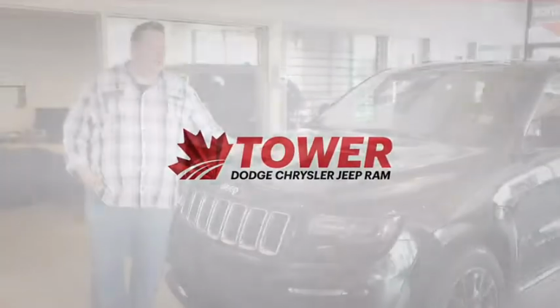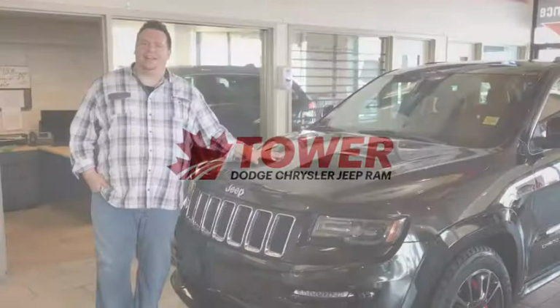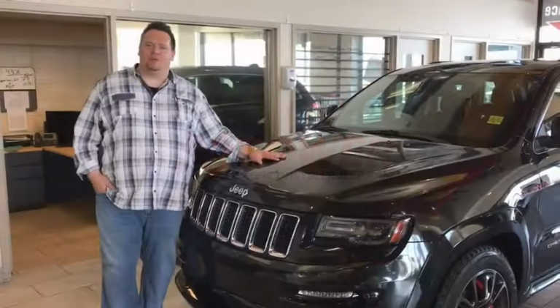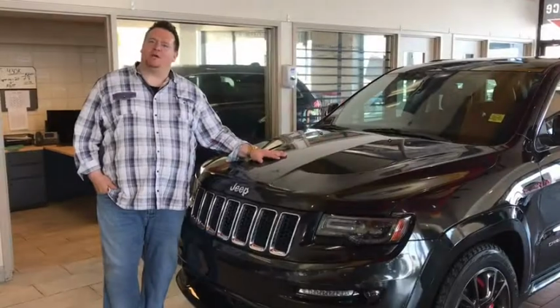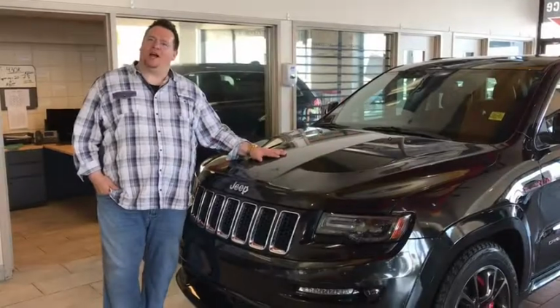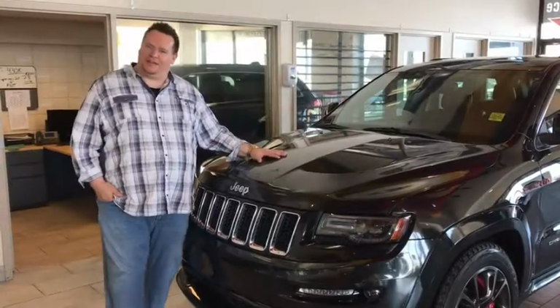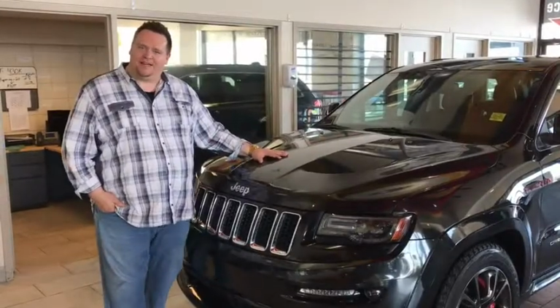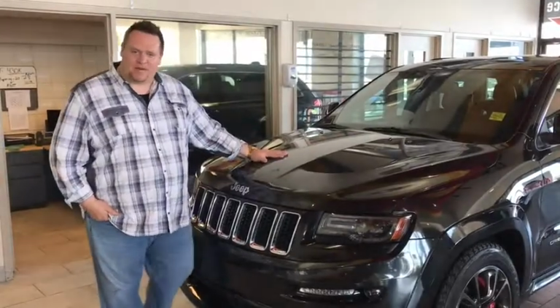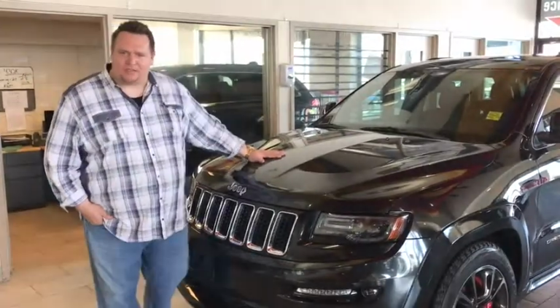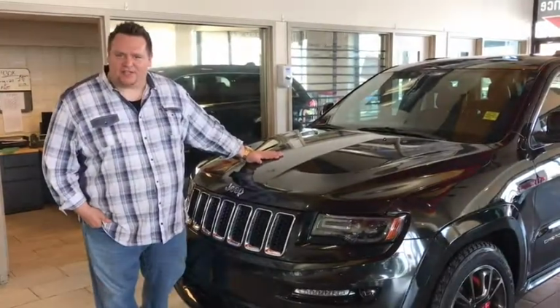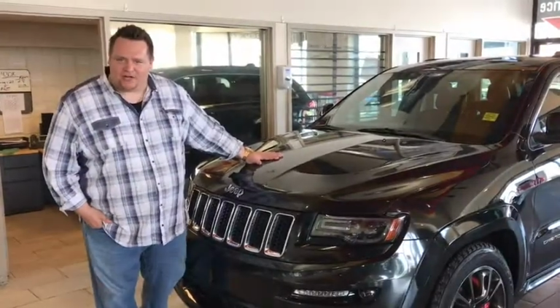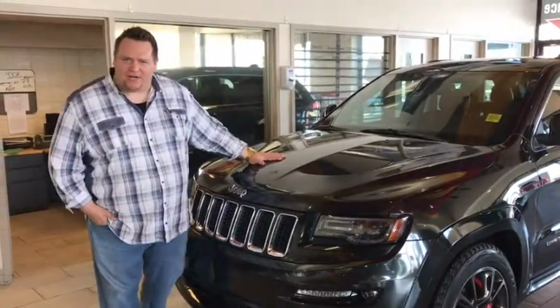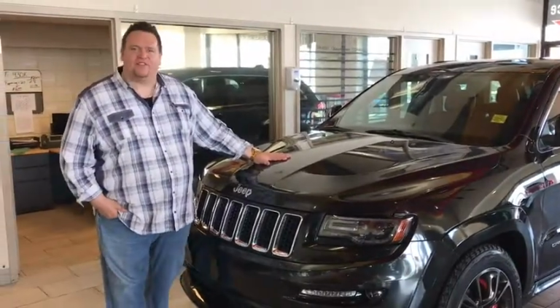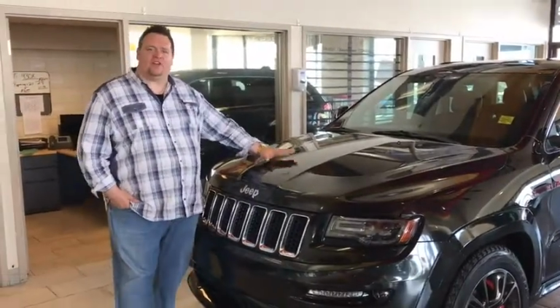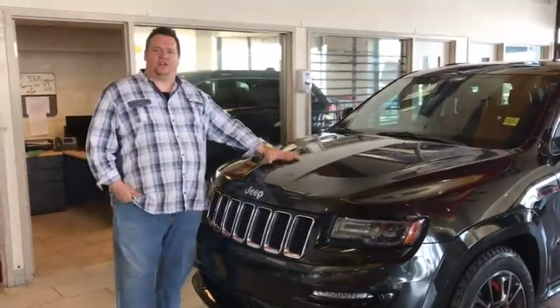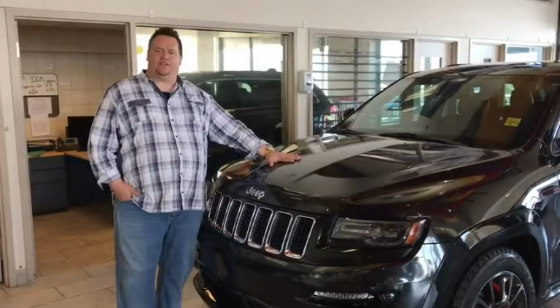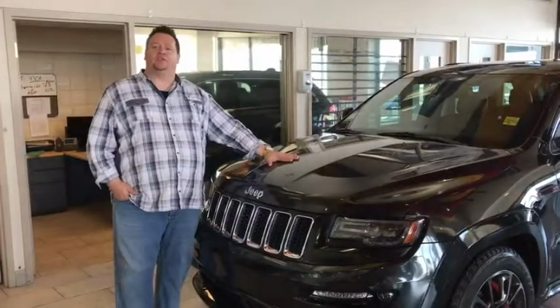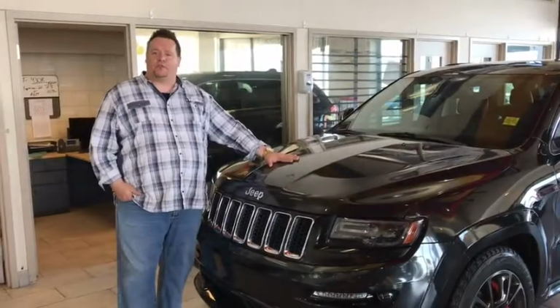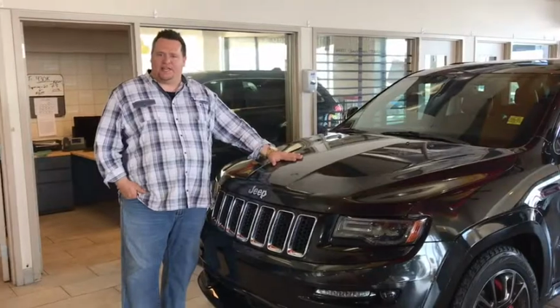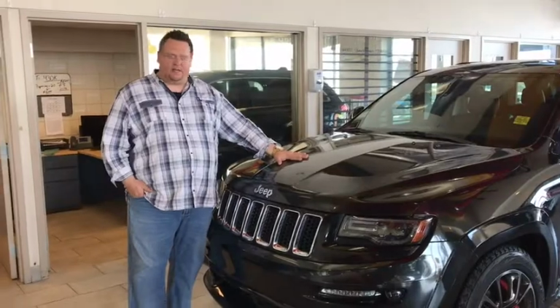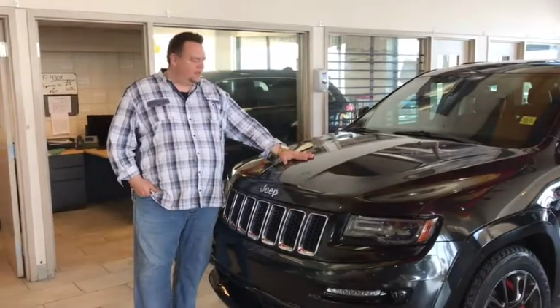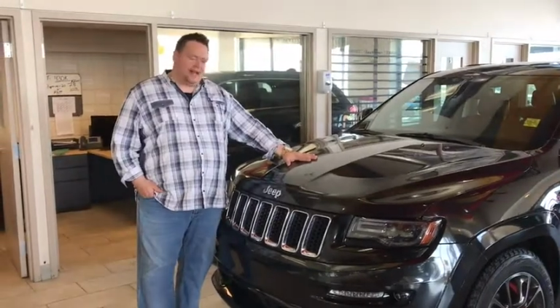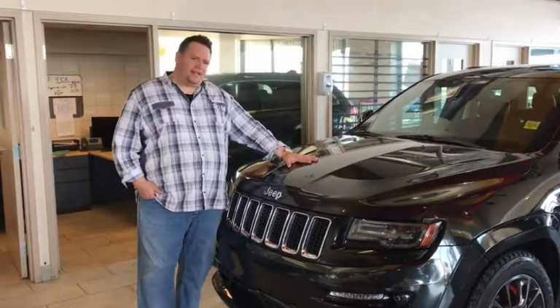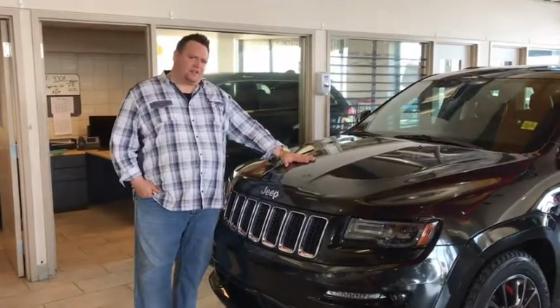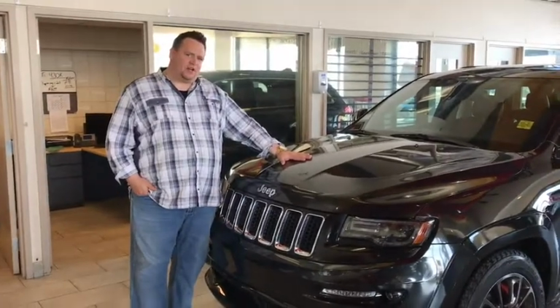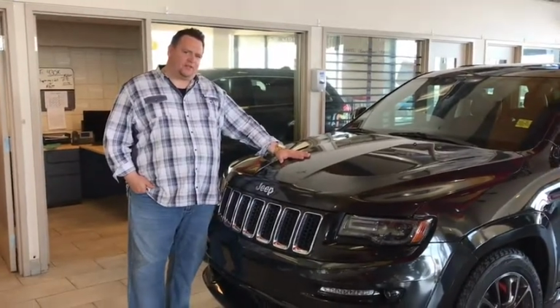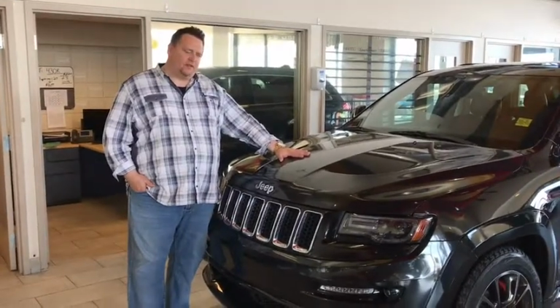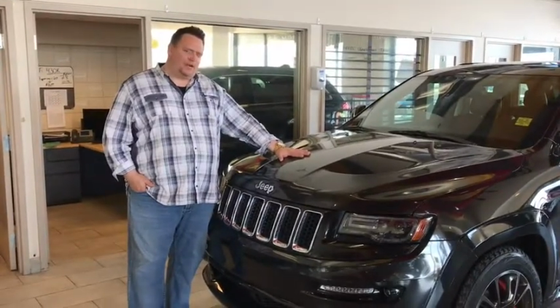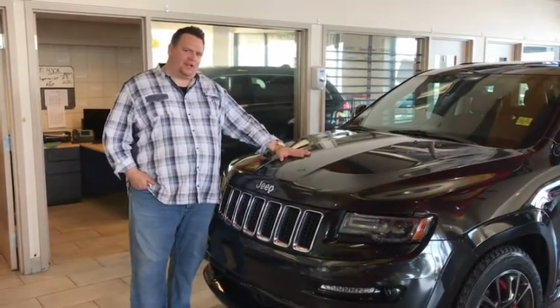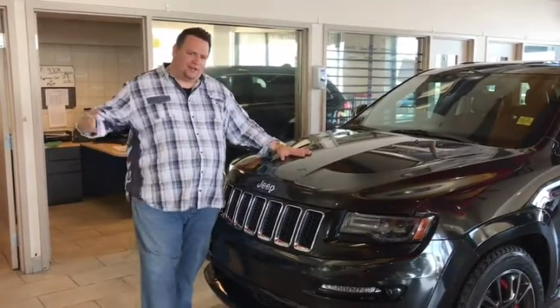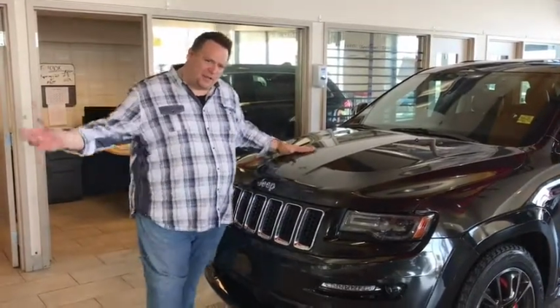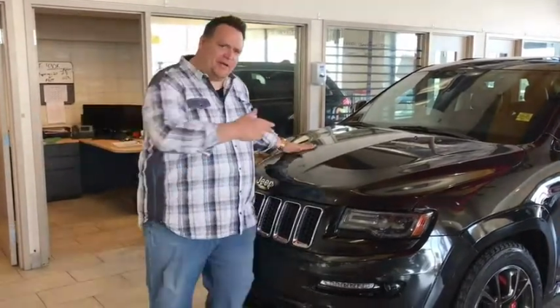Hi ladies and gentlemen, welcome to Tower TV. My name is Jason Carrier, and here is the SRT8 2014 with 90,000 kilometers. What a deal. Come with me.